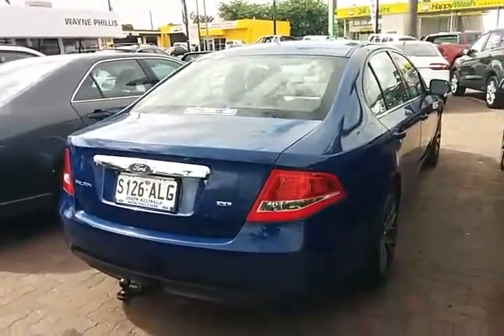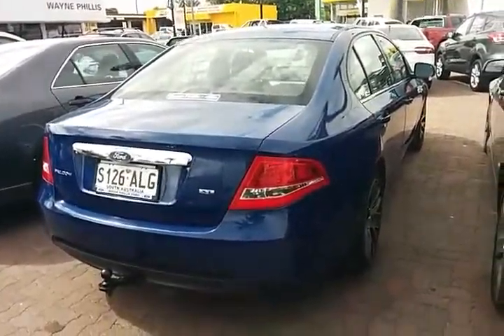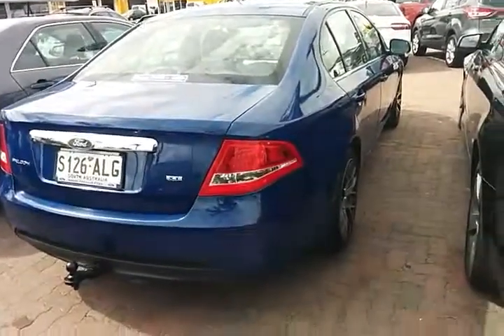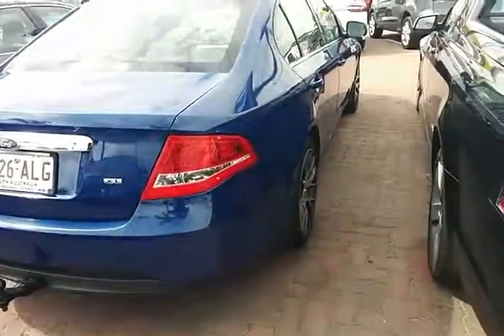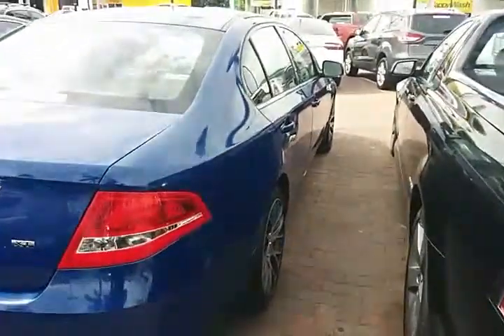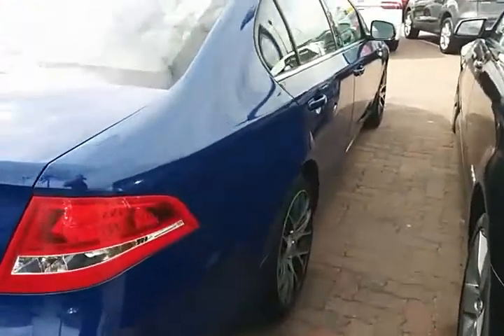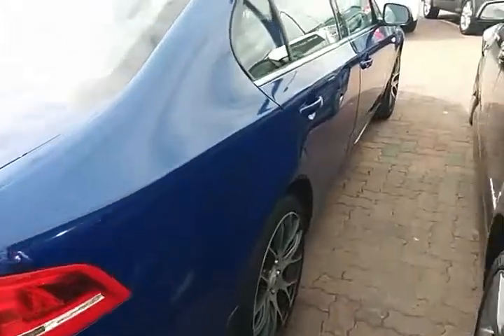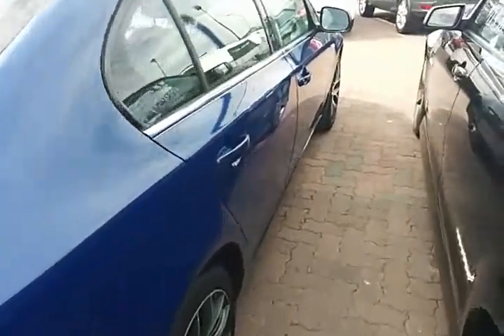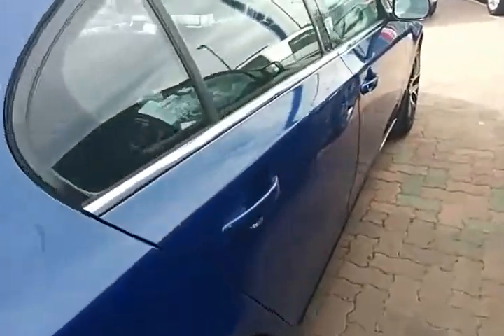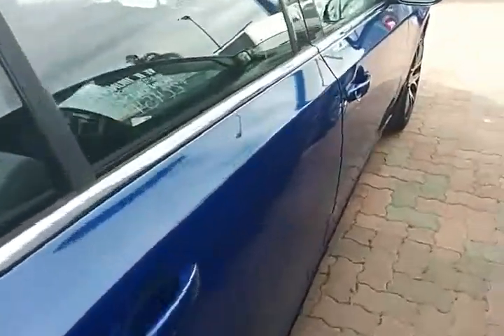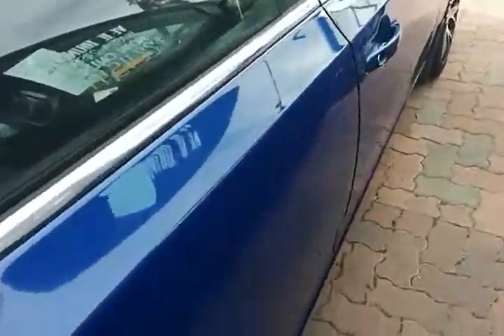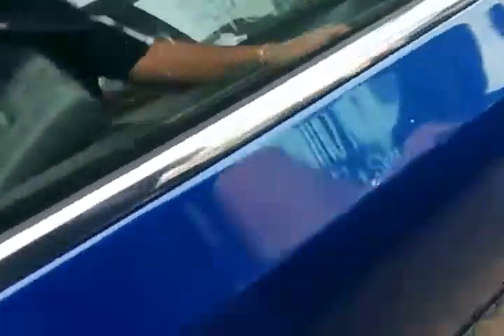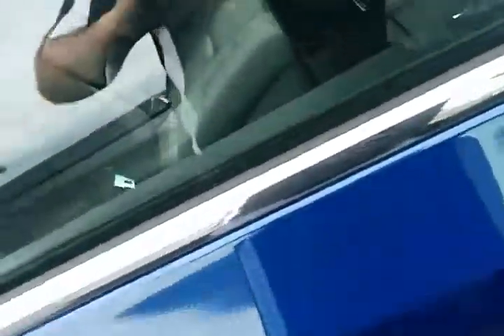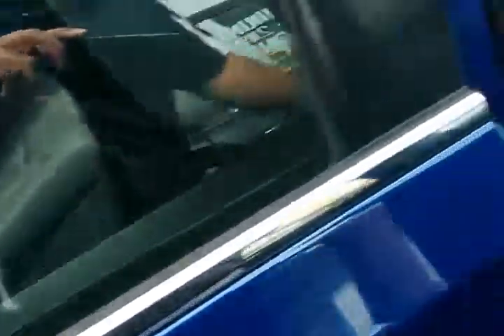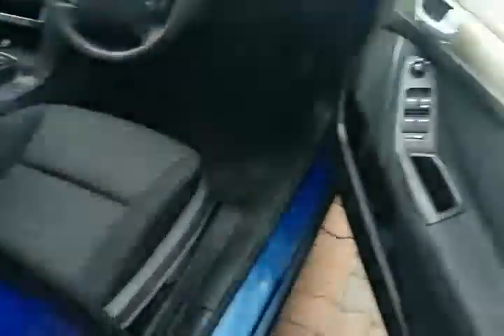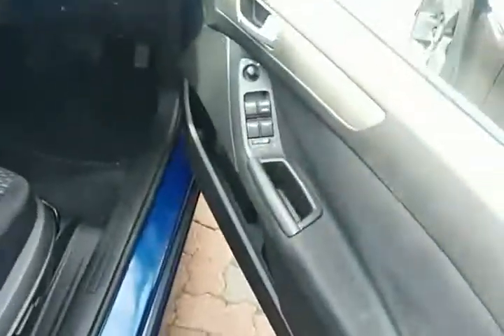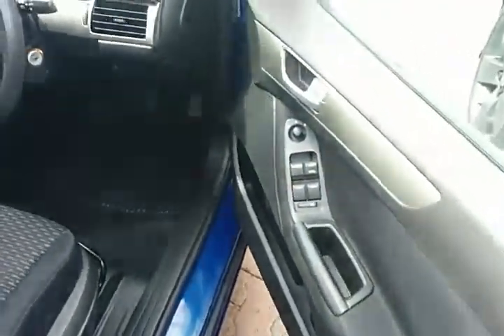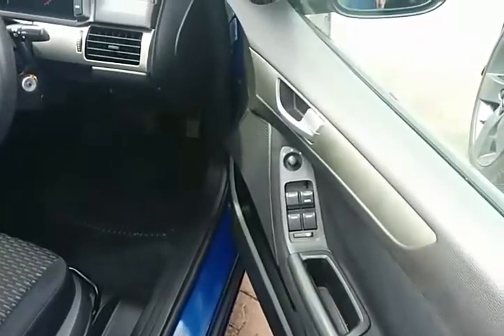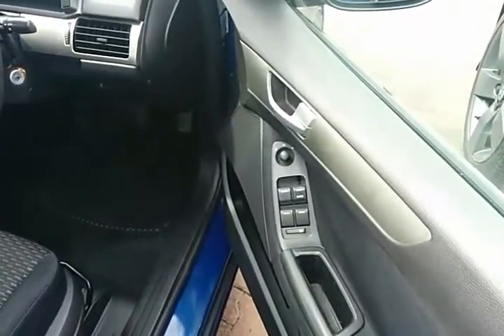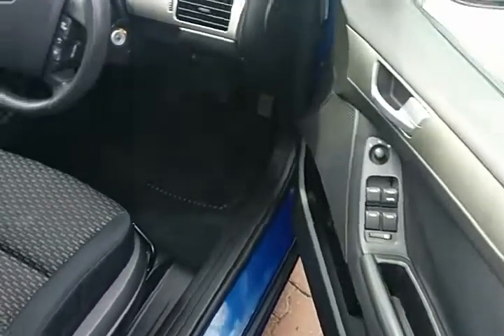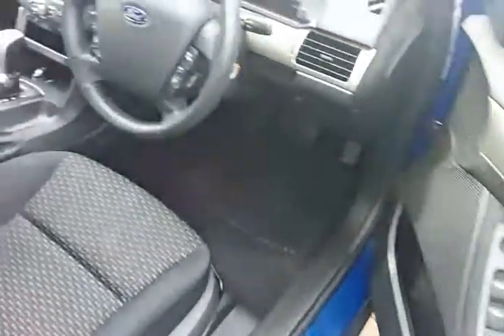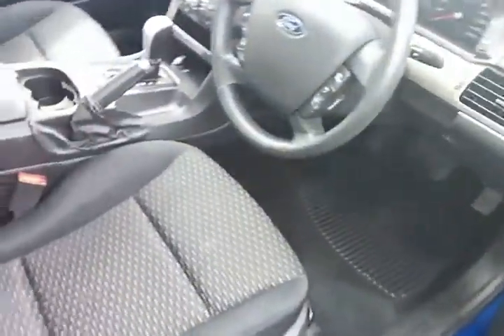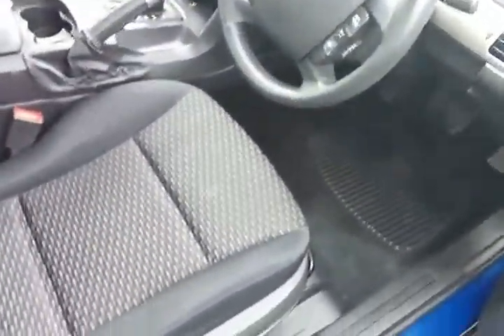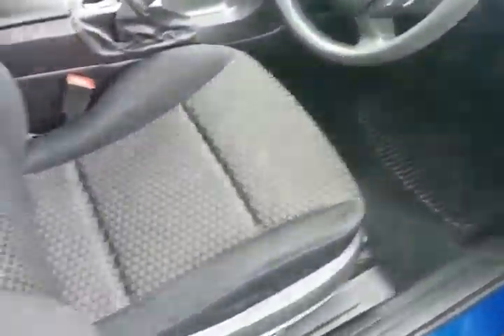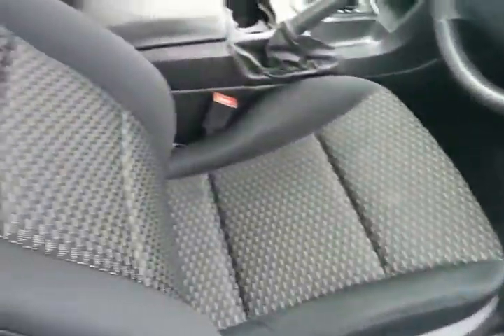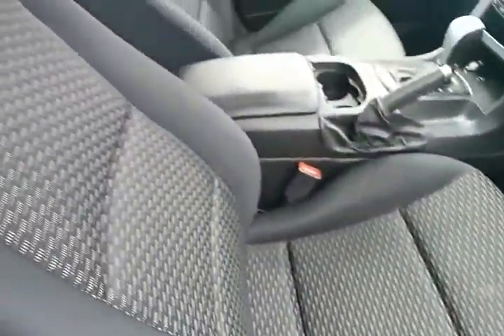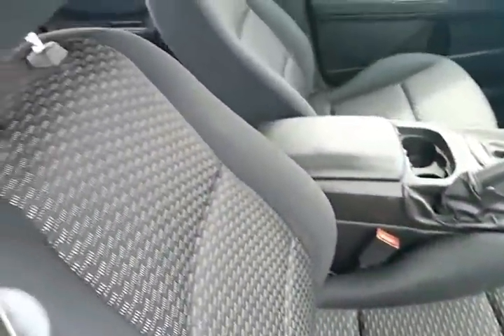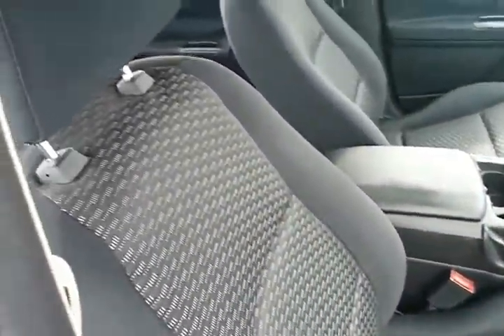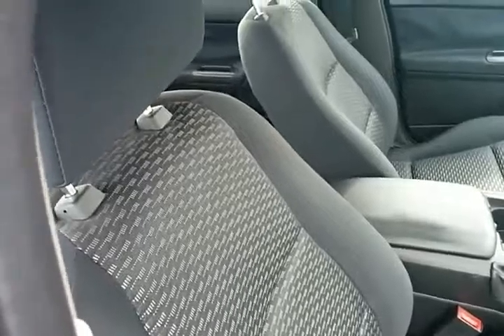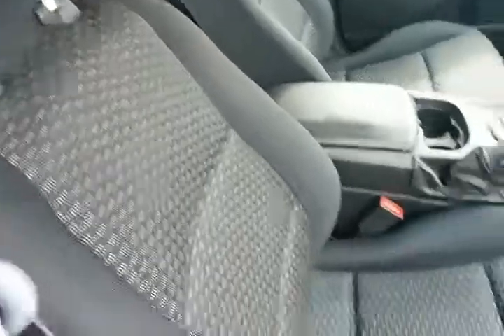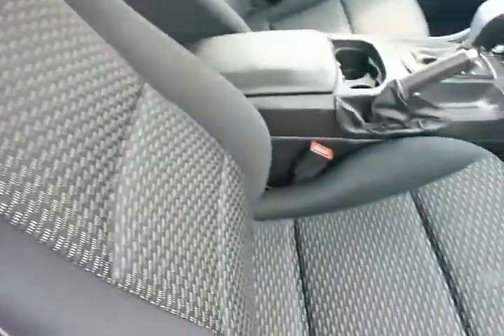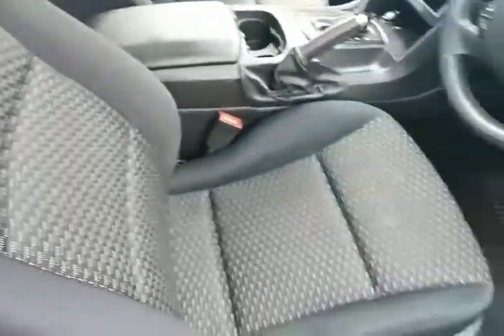Beautiful vehicle. Moving into the driver side, we have all around power windows, and again just an immaculate interior.